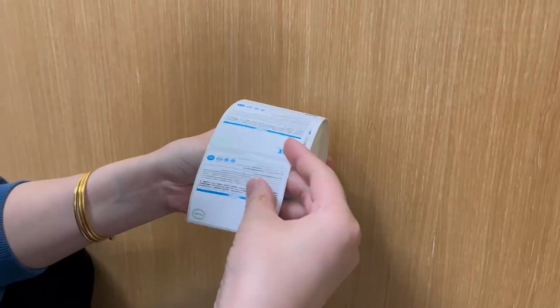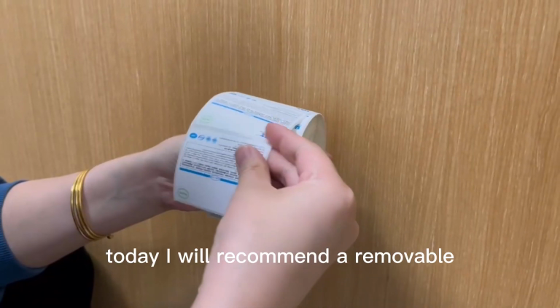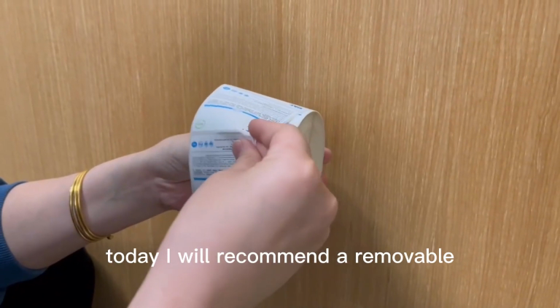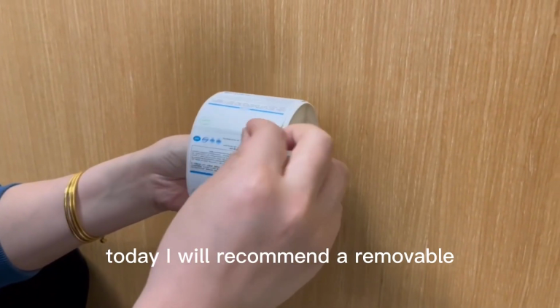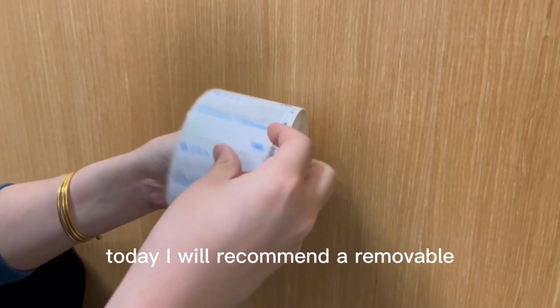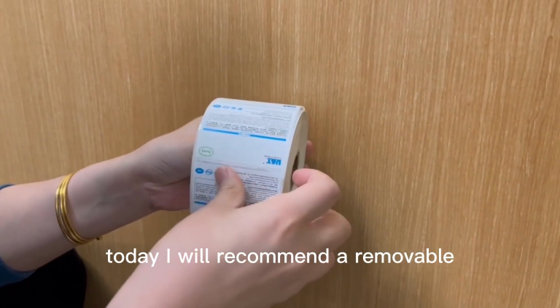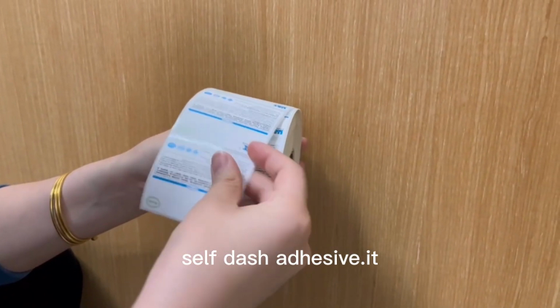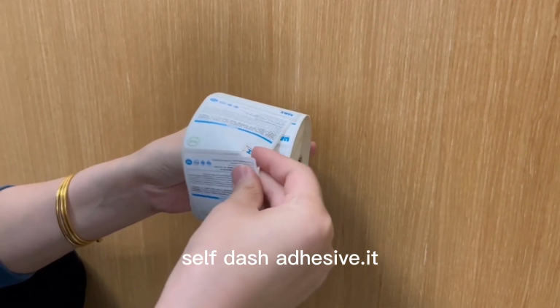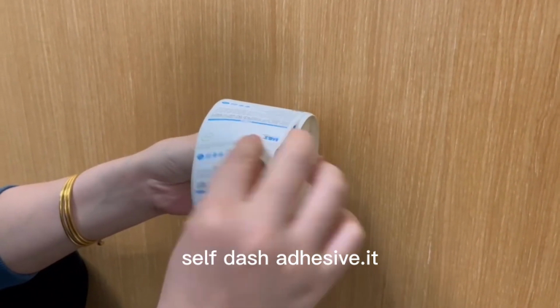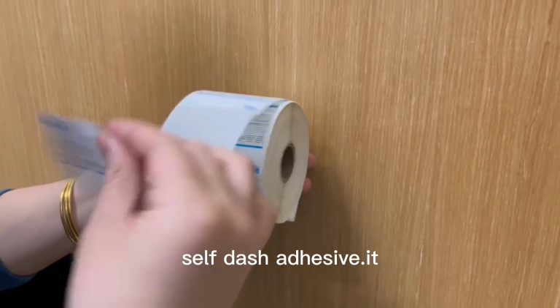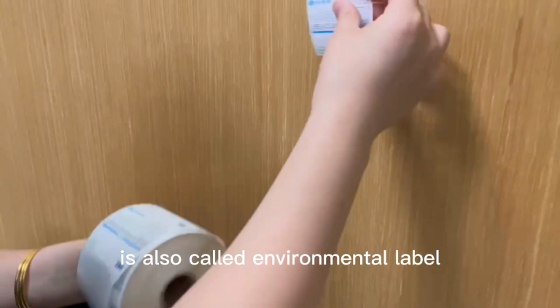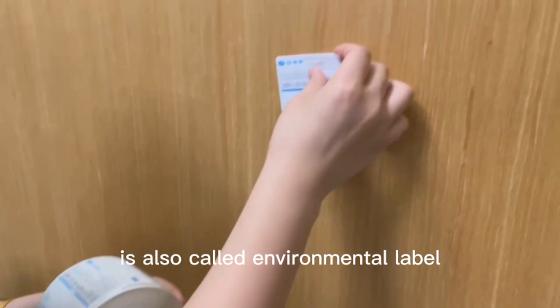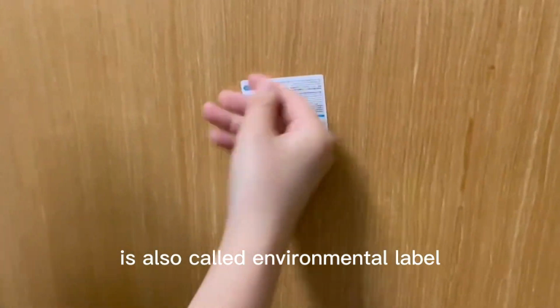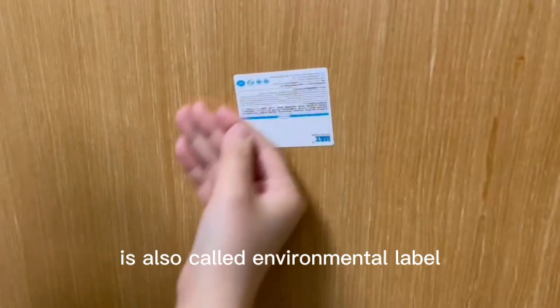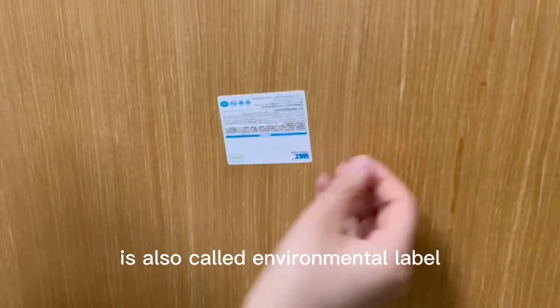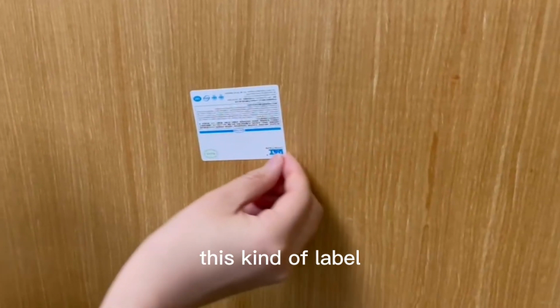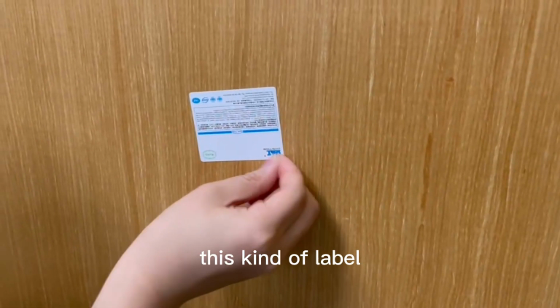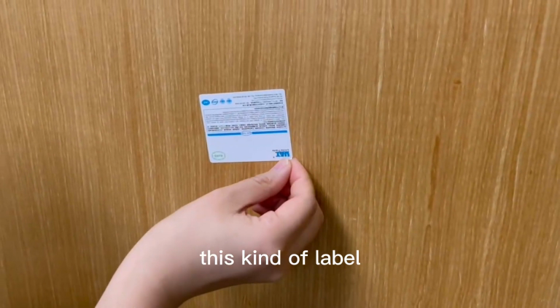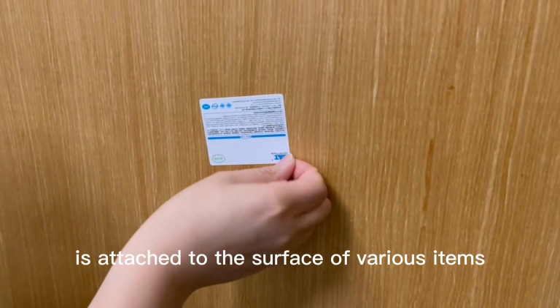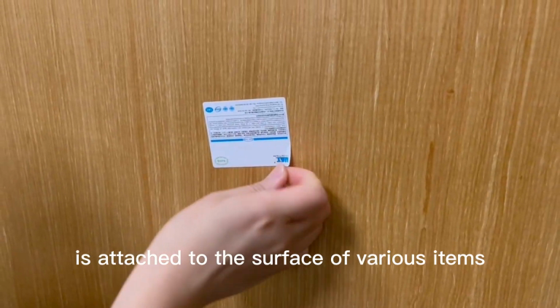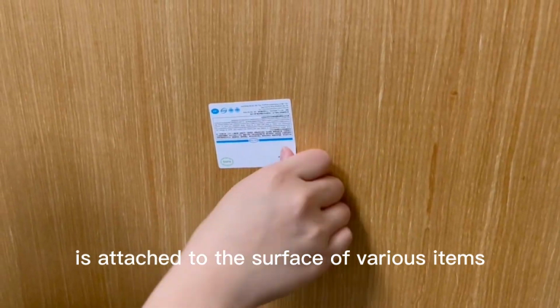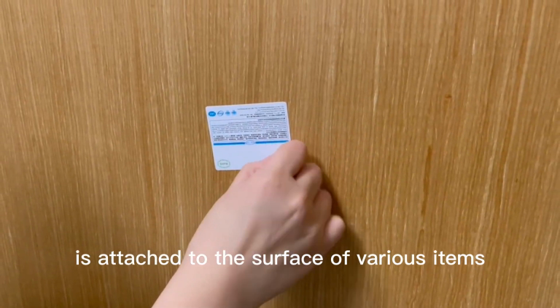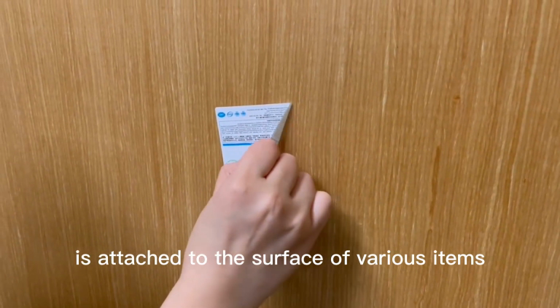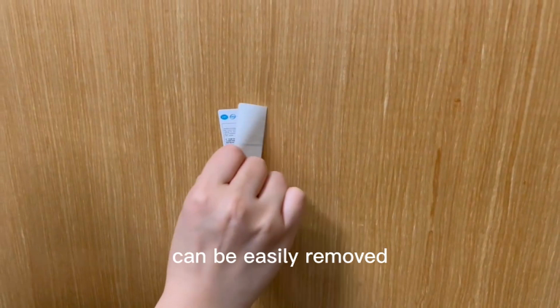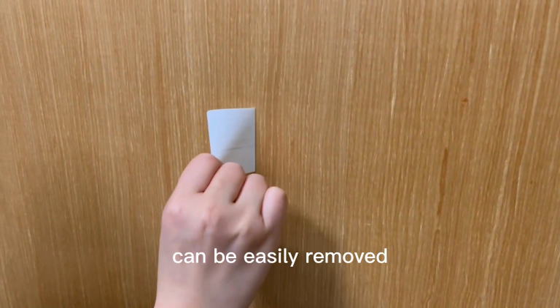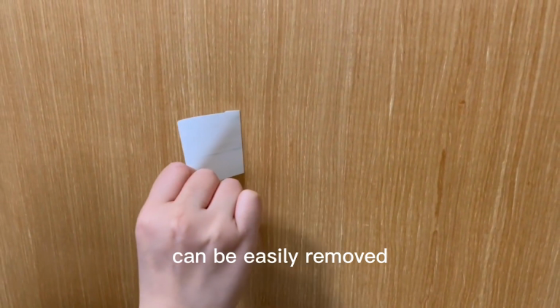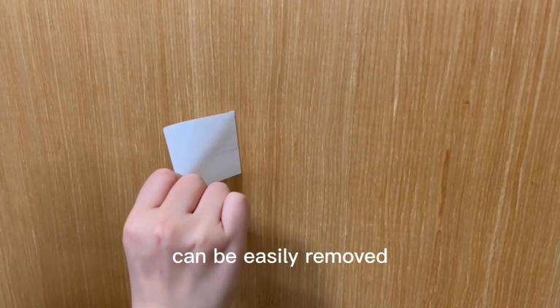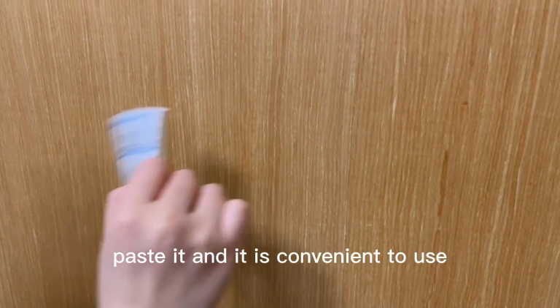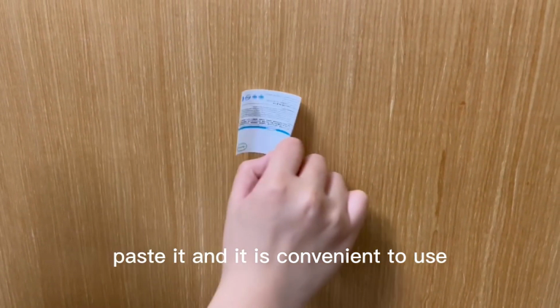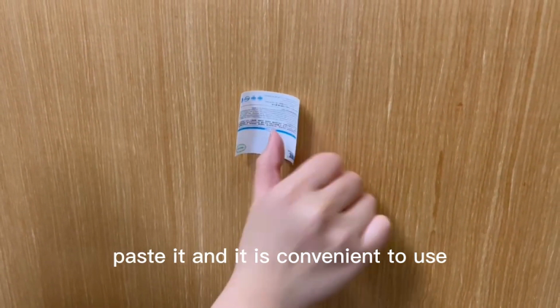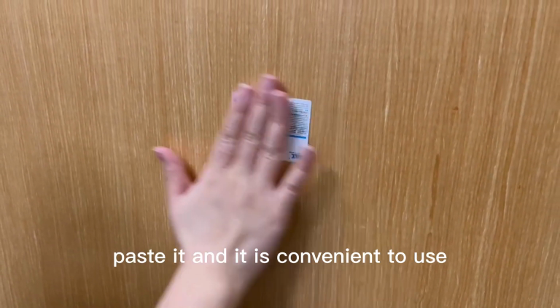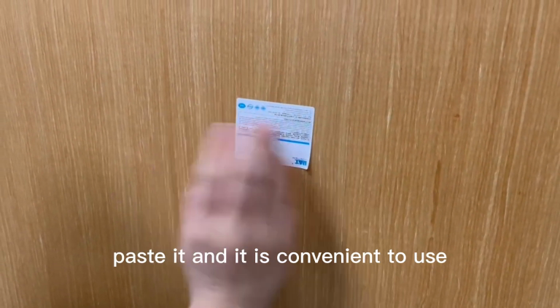Today I will recommend a removable self-adhesive, also called an environmental label. This kind of label can be attached to the surface of various items, can be easily removed and pasted, and it is convenient to use.